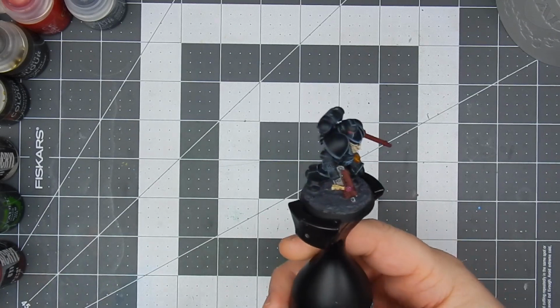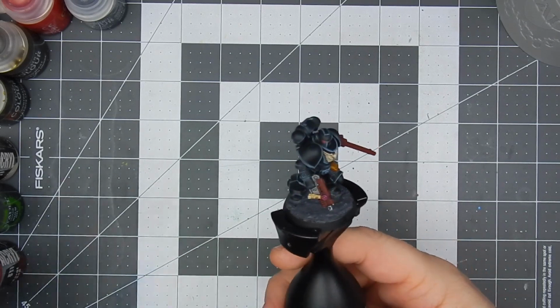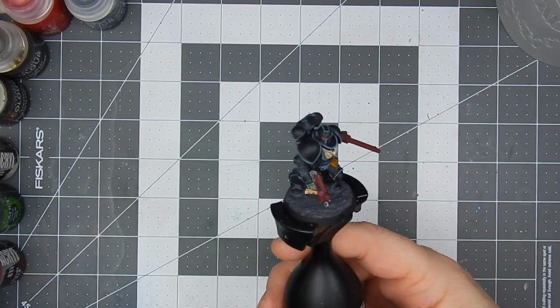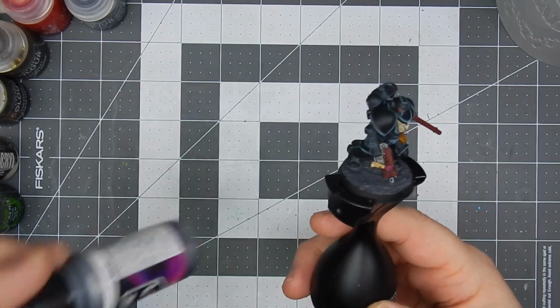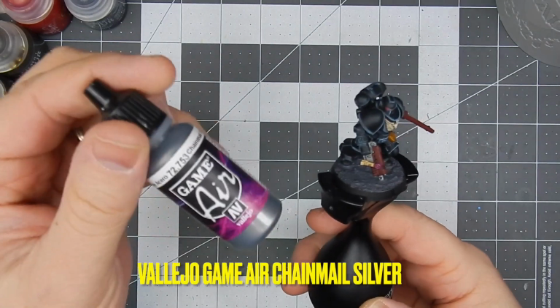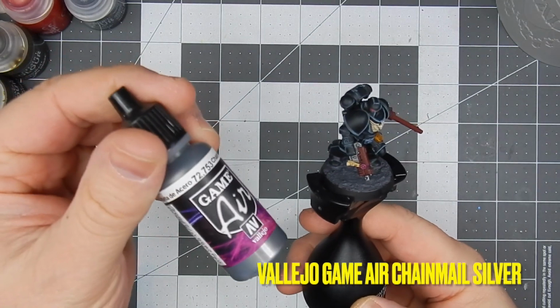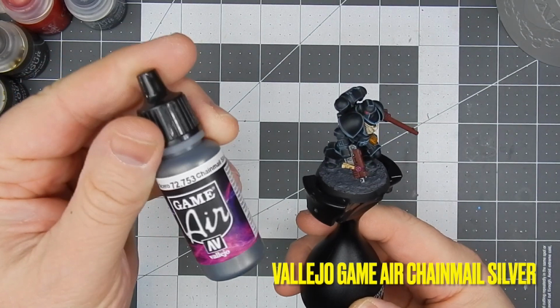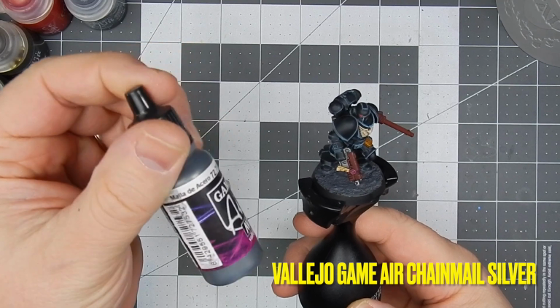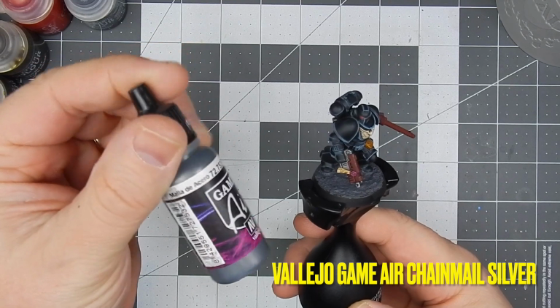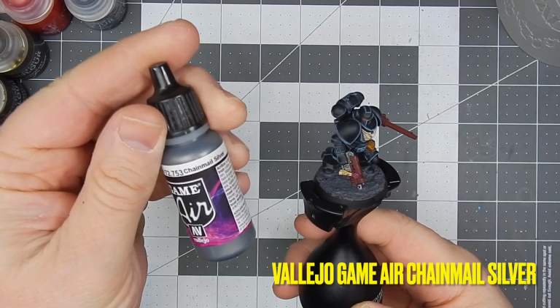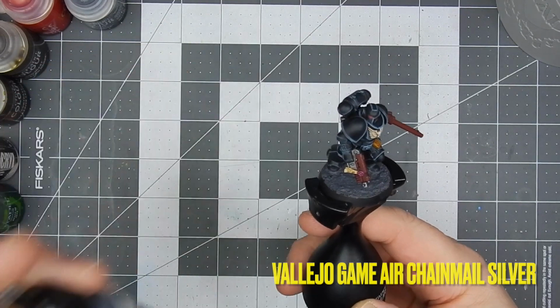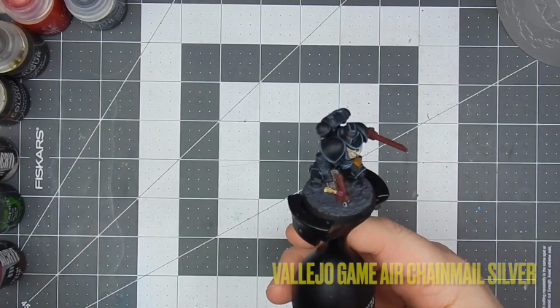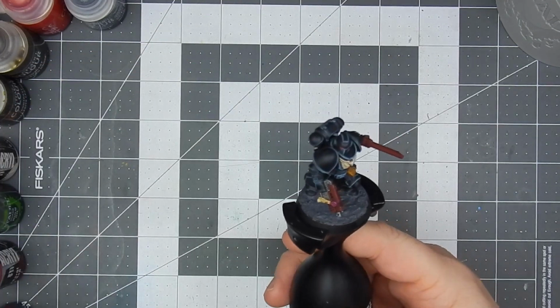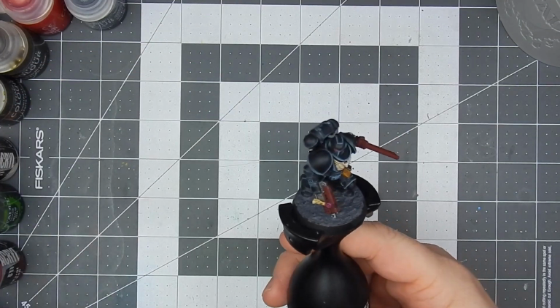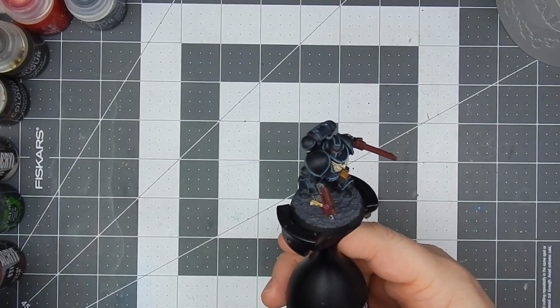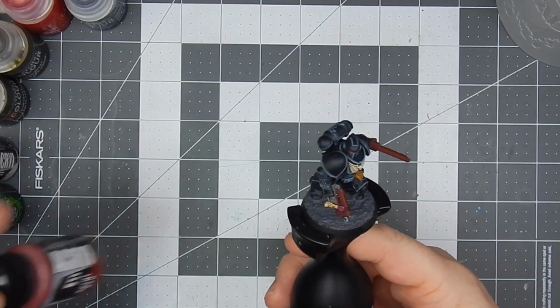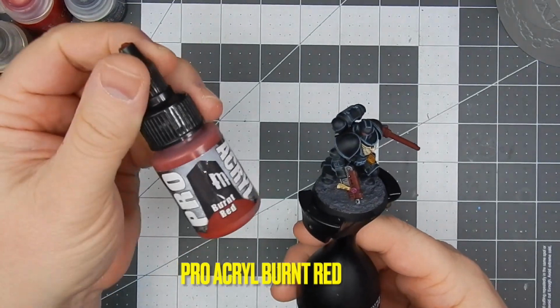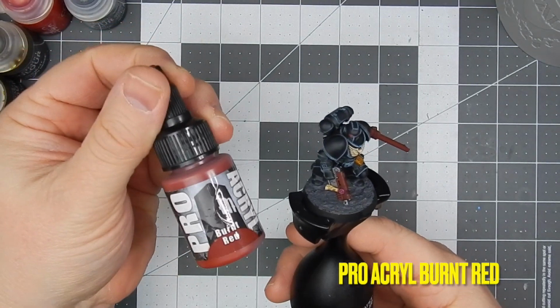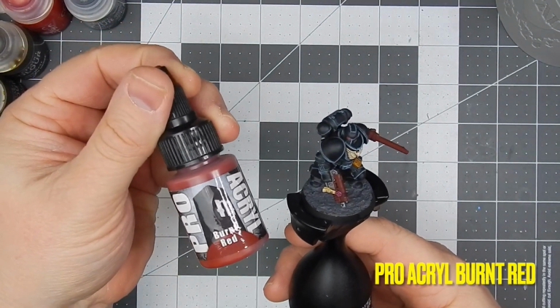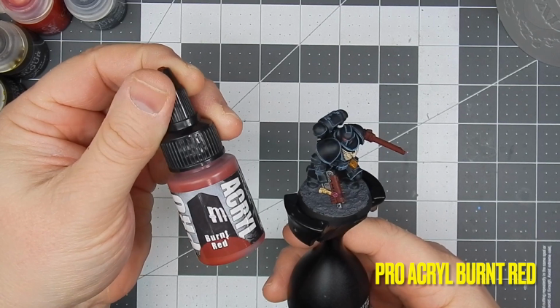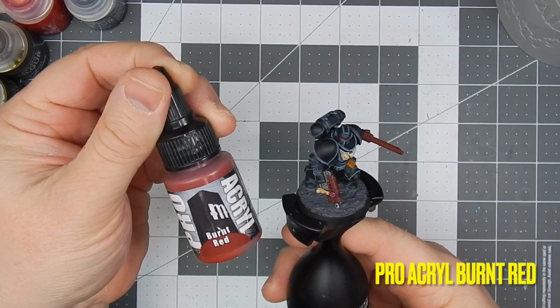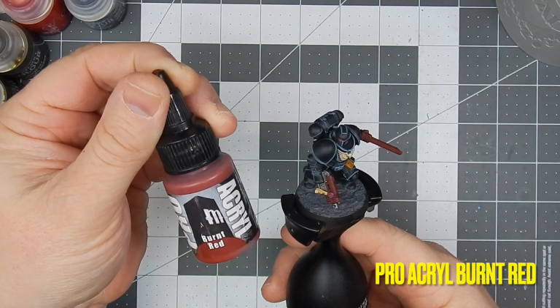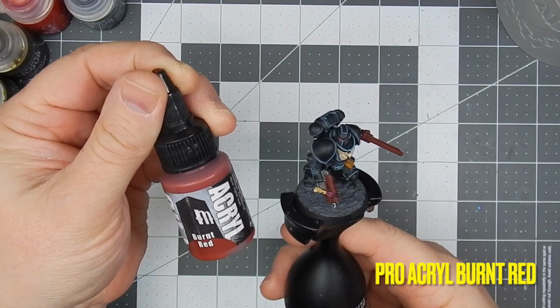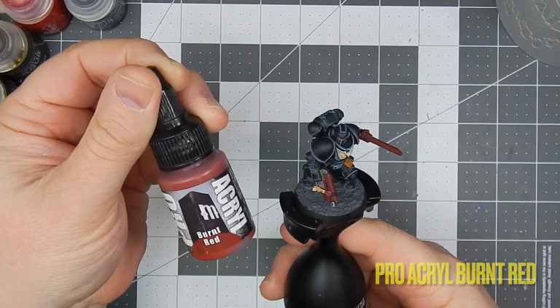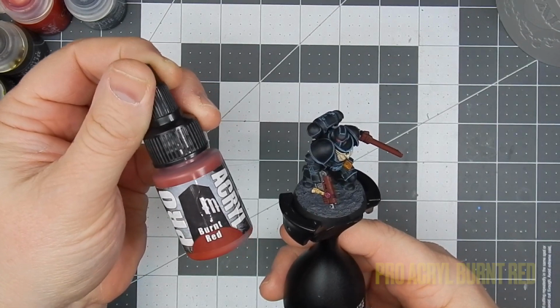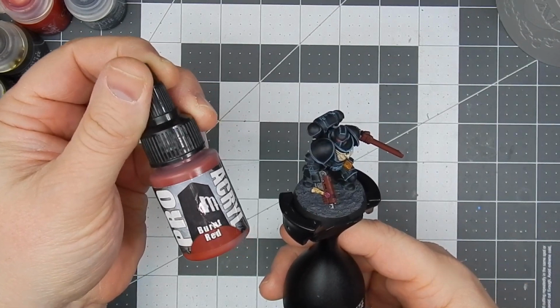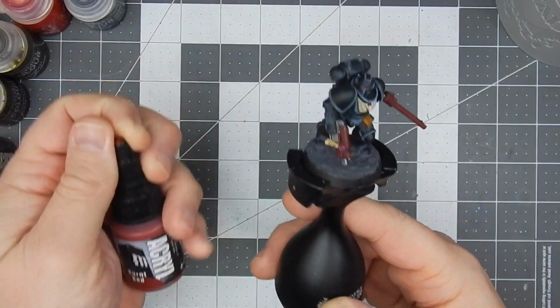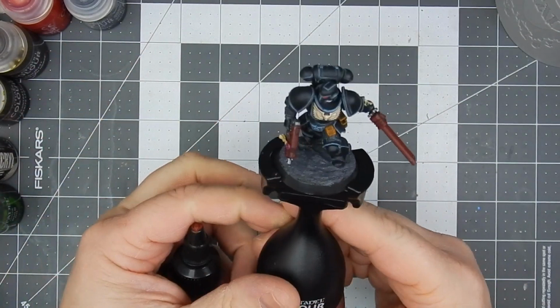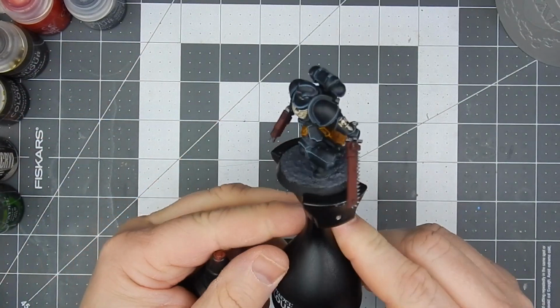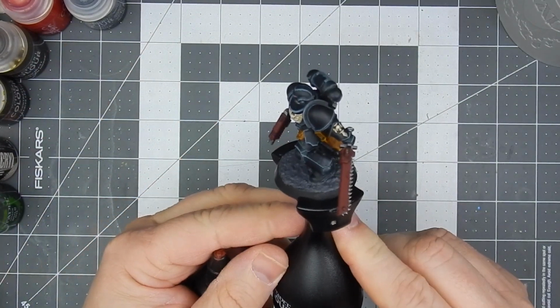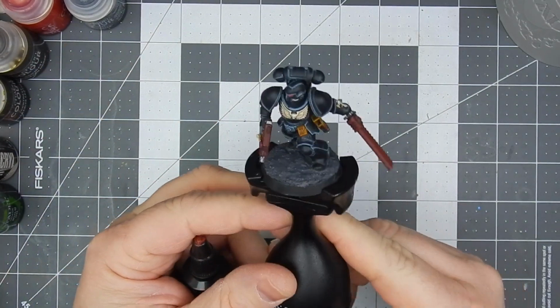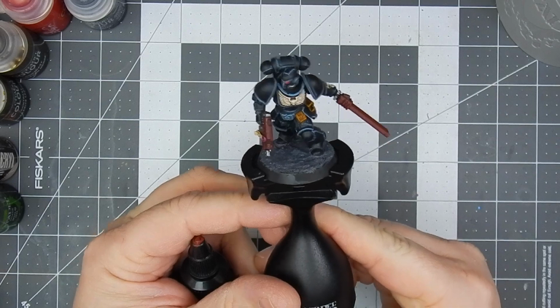I painted all the silver using chain mail, and then I went over the casings of the gun and chainsword in red — dark brick red.